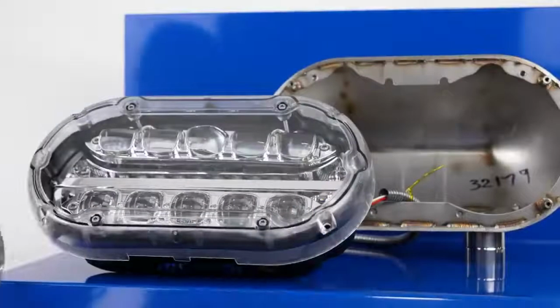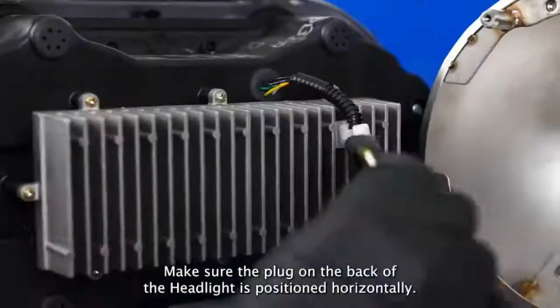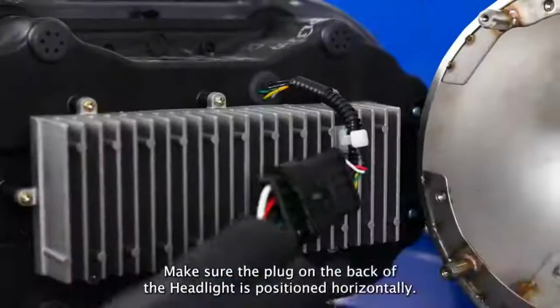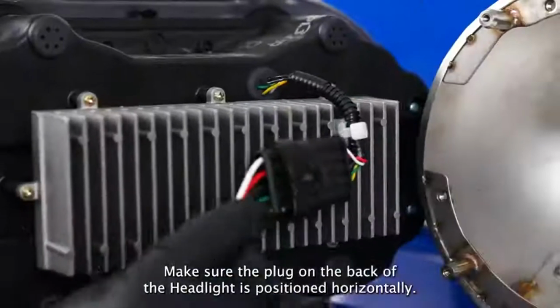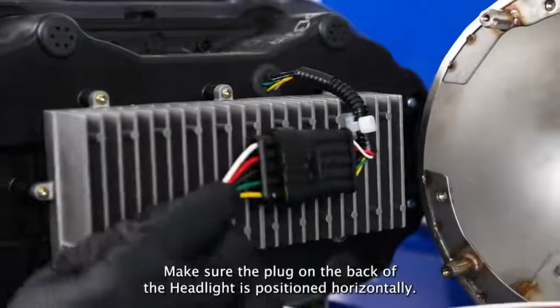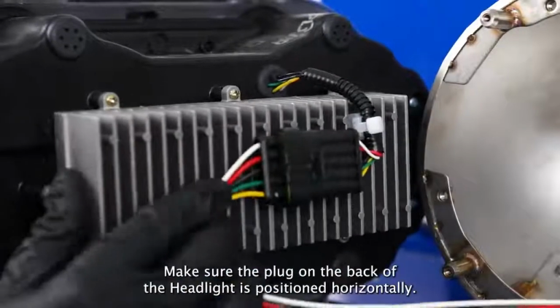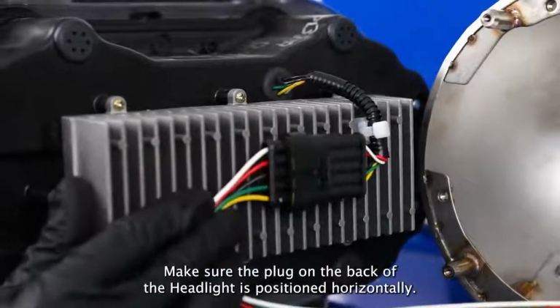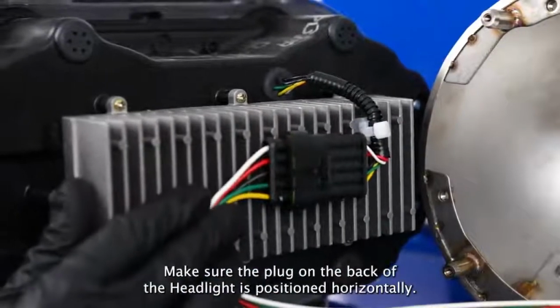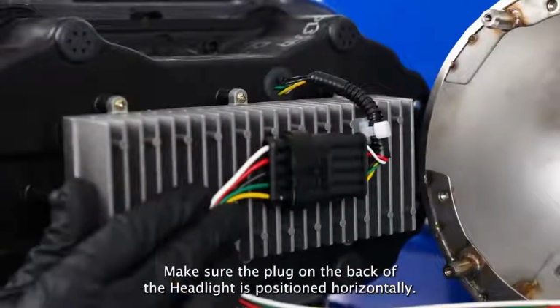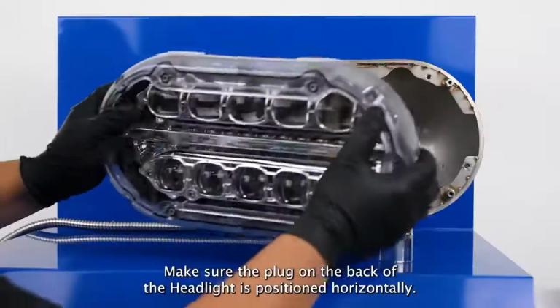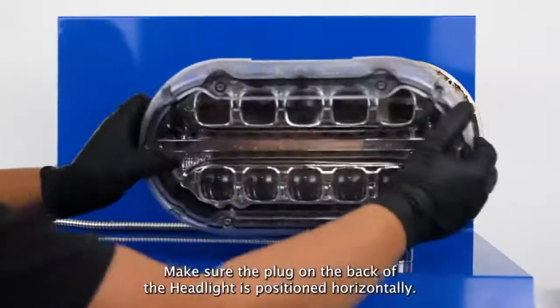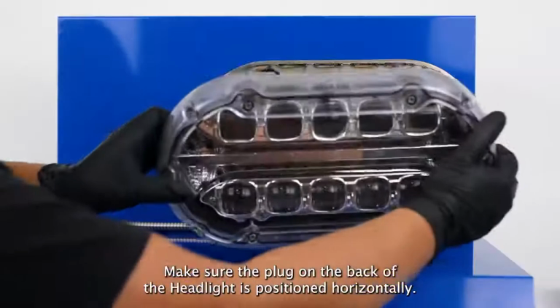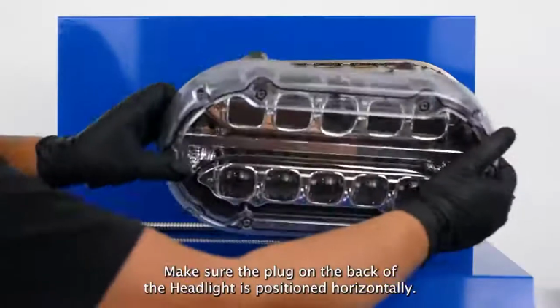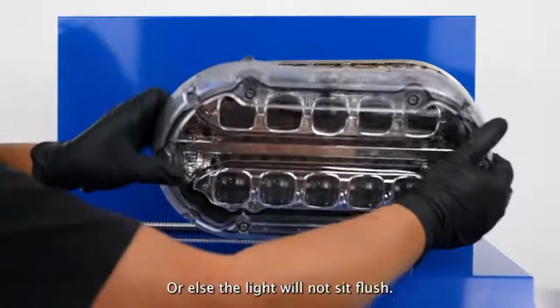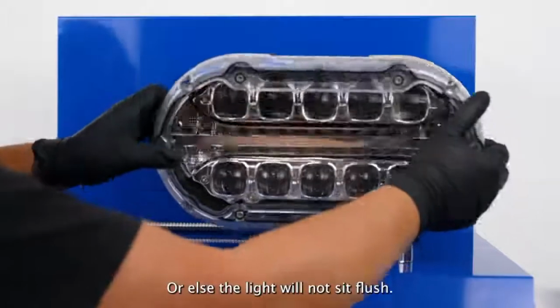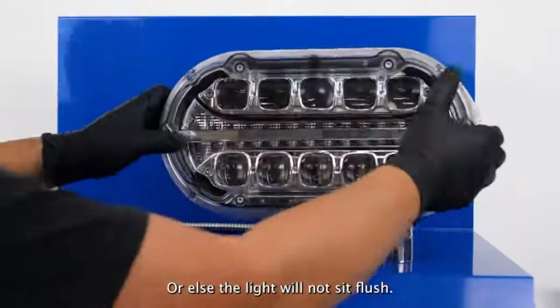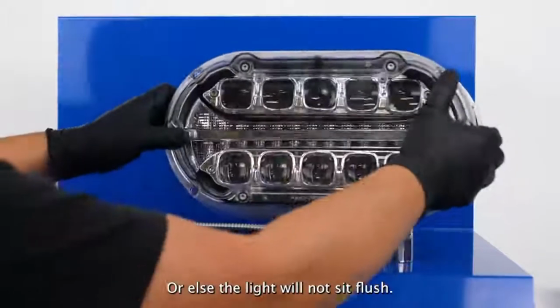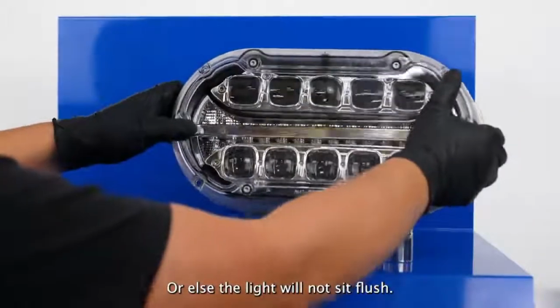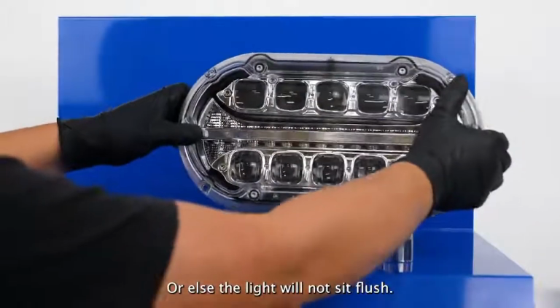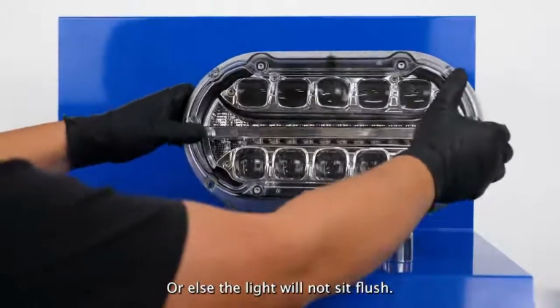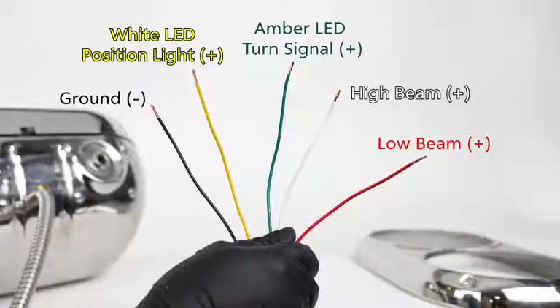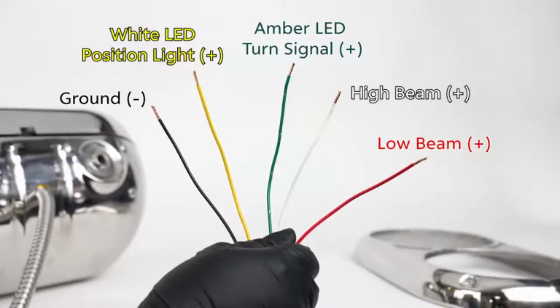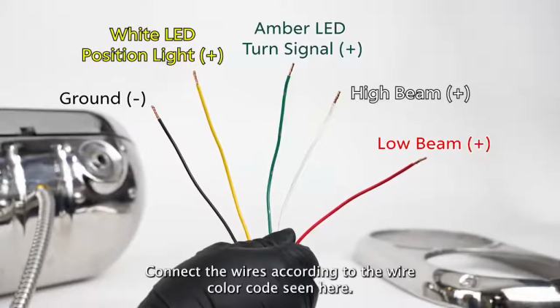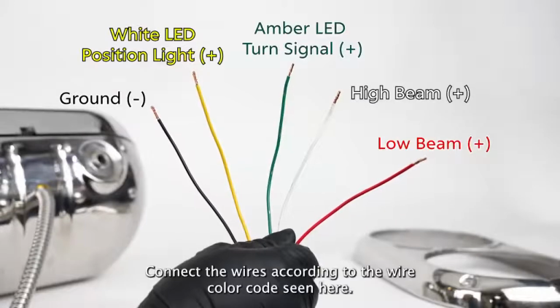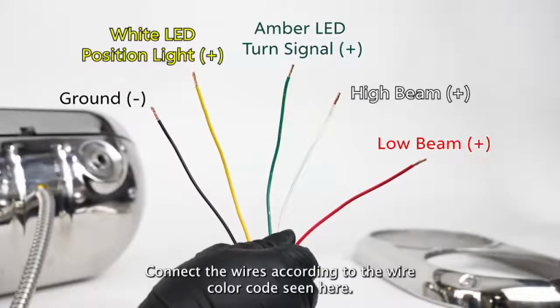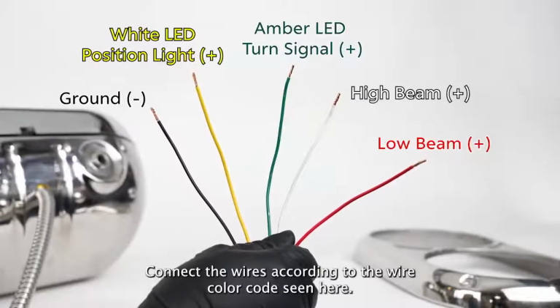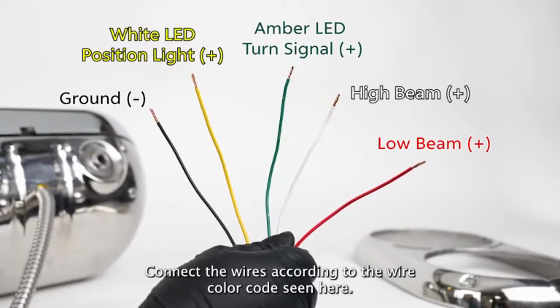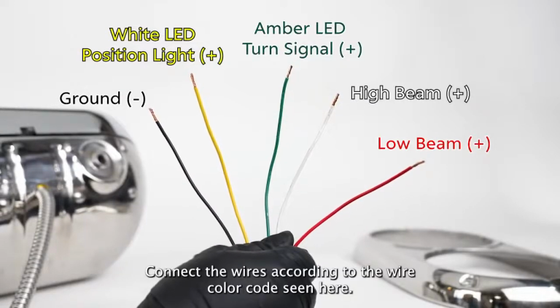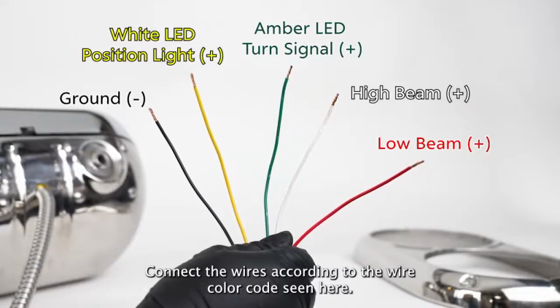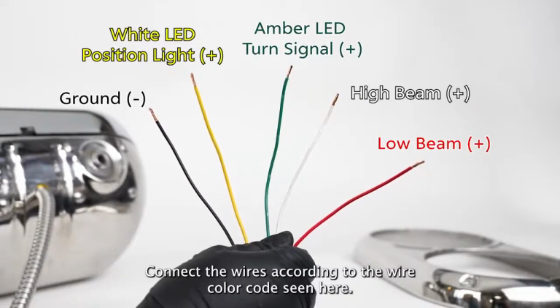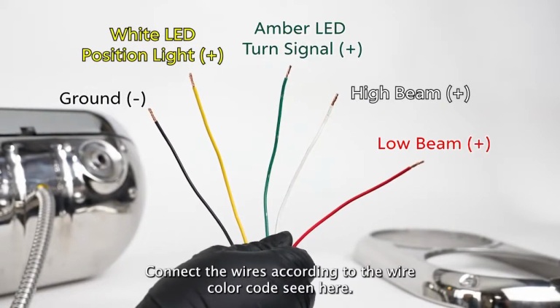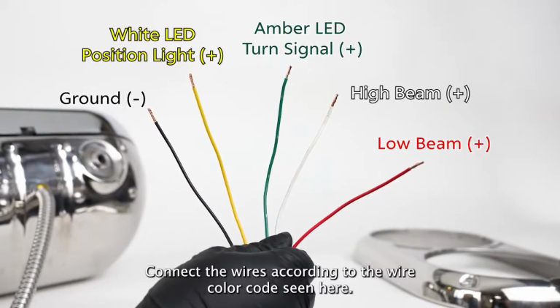Make sure the plug on the back of the headlight is positioned horizontally, or else the light will not seat flush. Connect the wires according to the wire color code seen here.